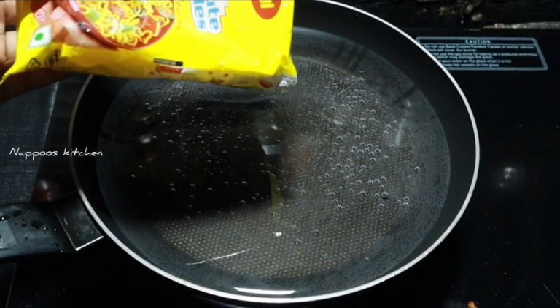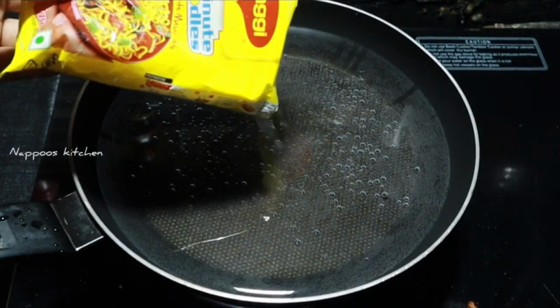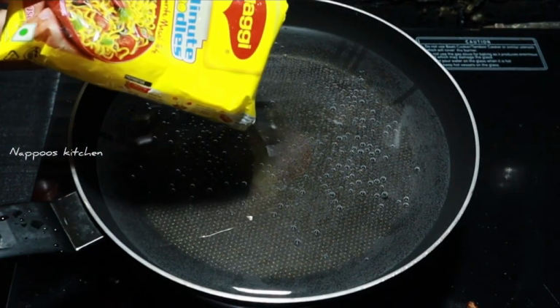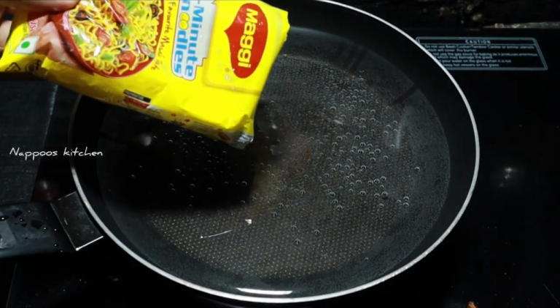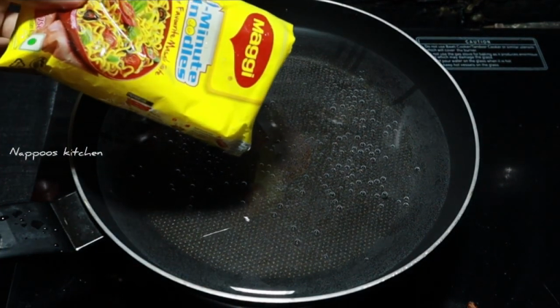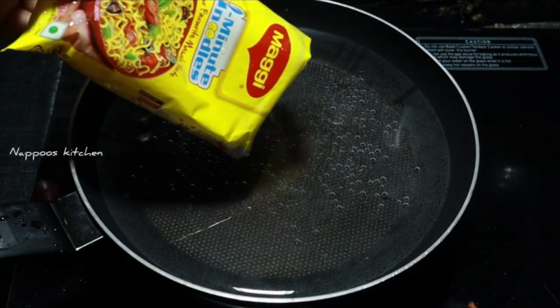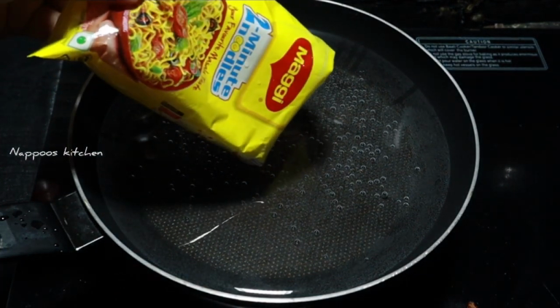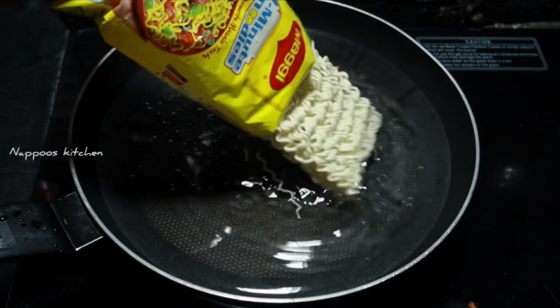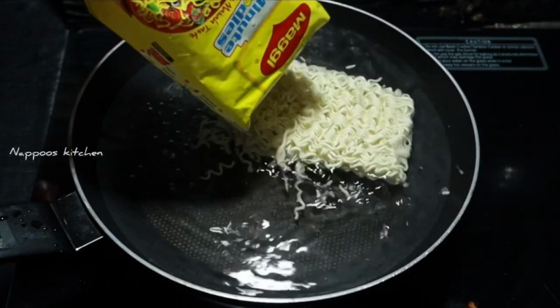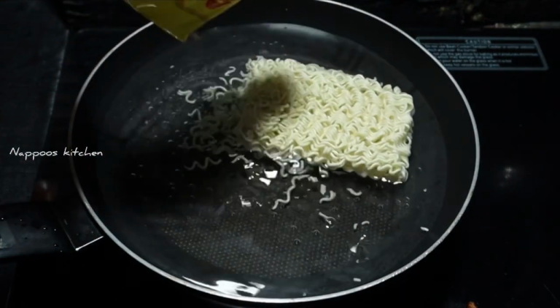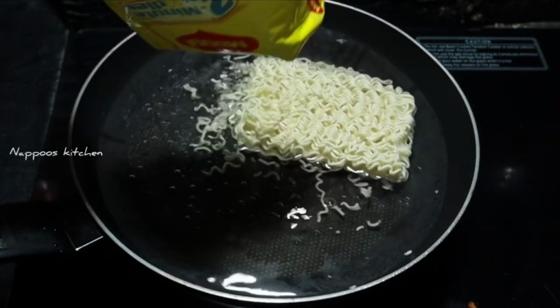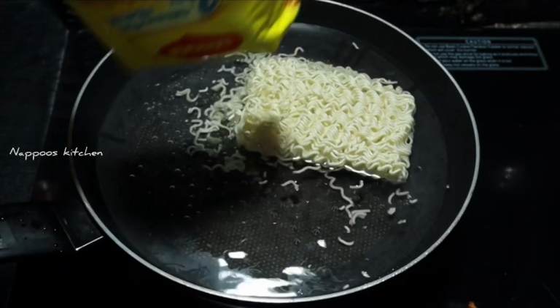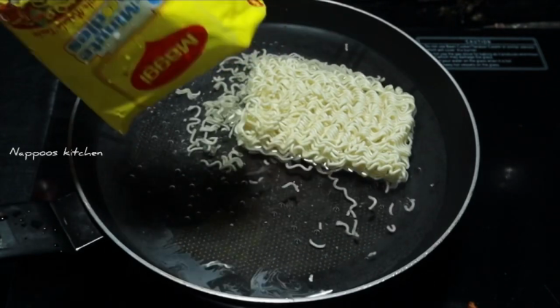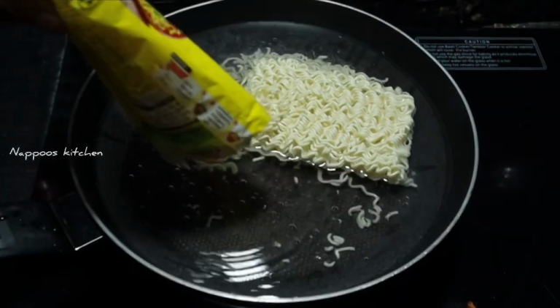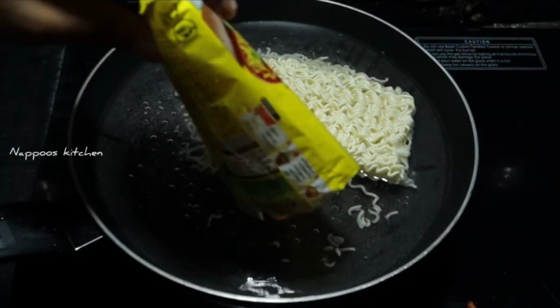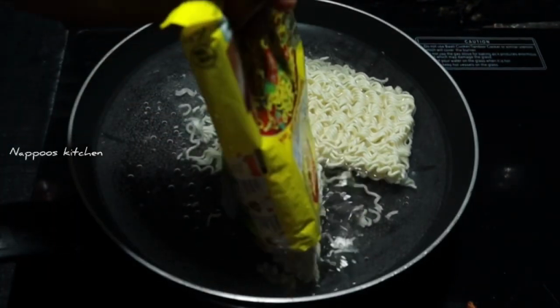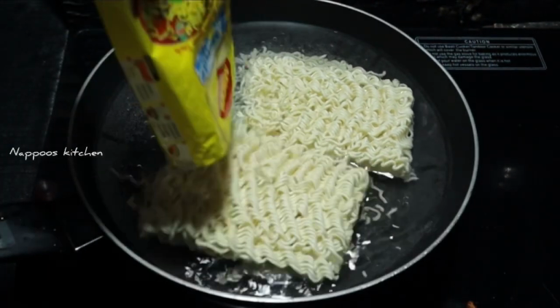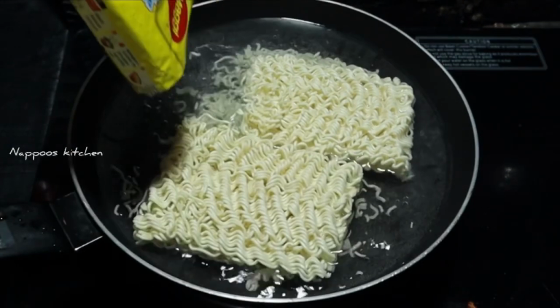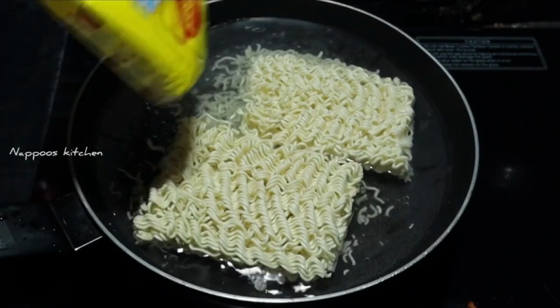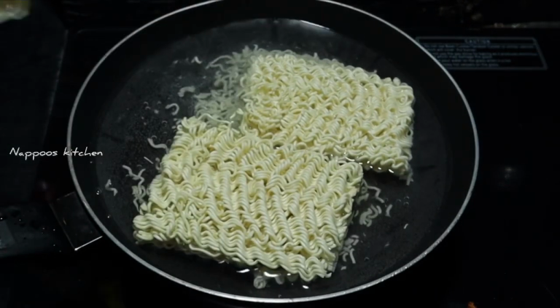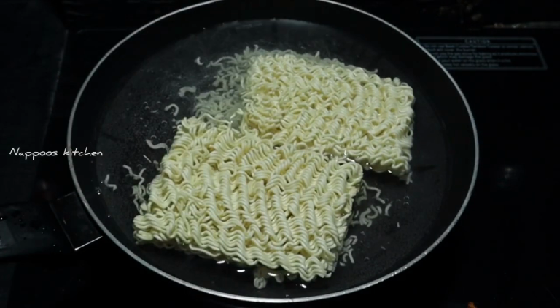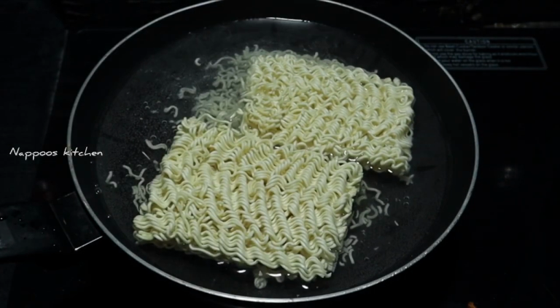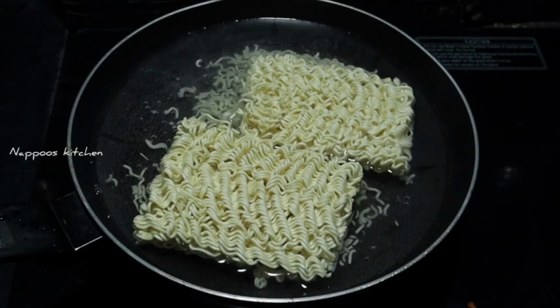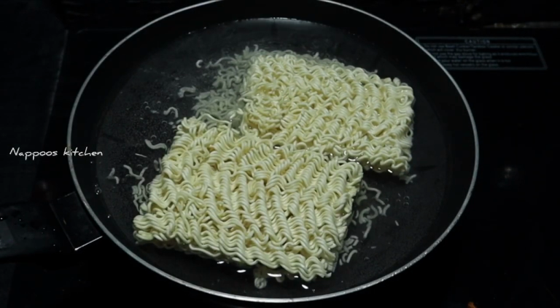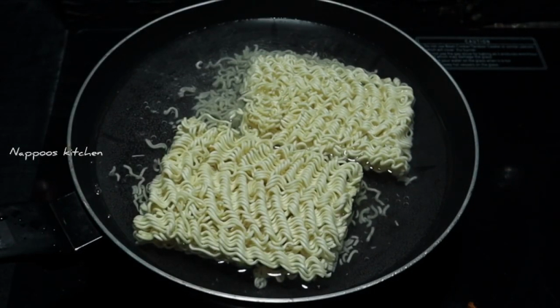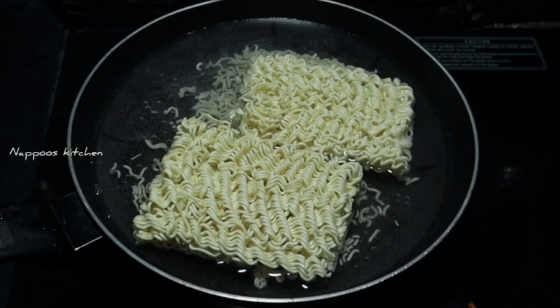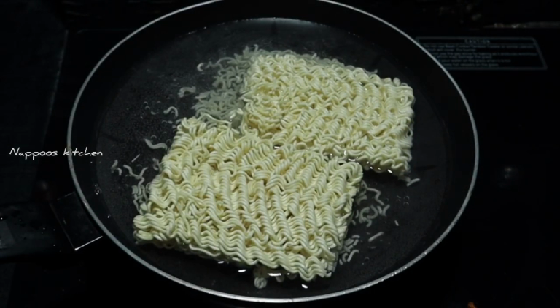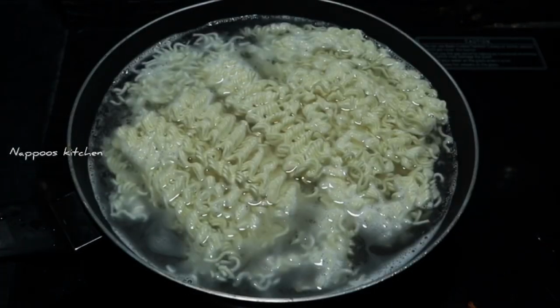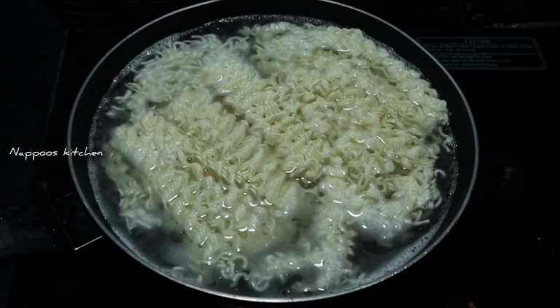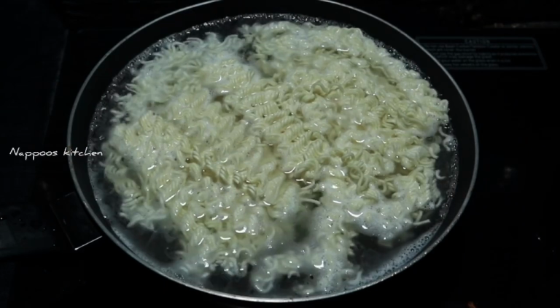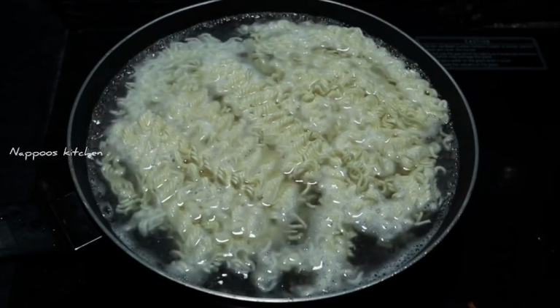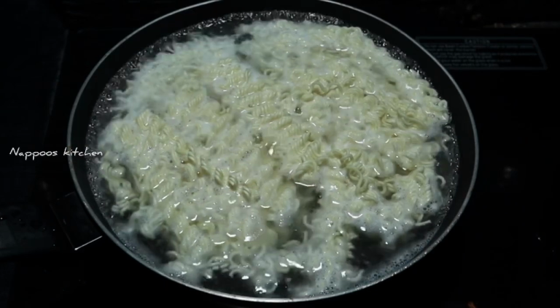Now I am going to add a little sugar. After that, we will add 2 packets of Maggi.